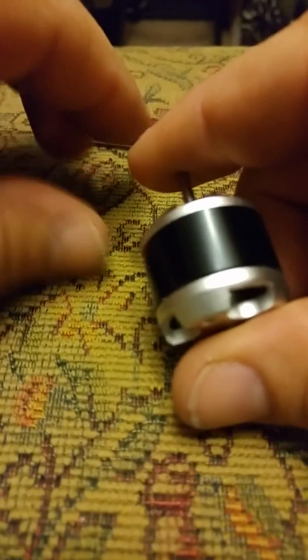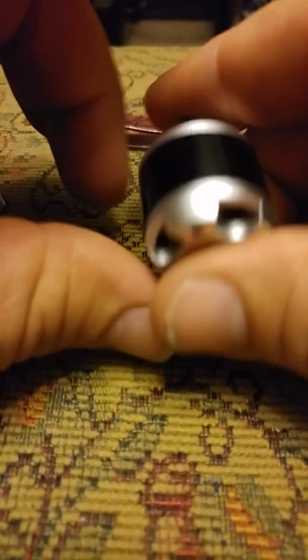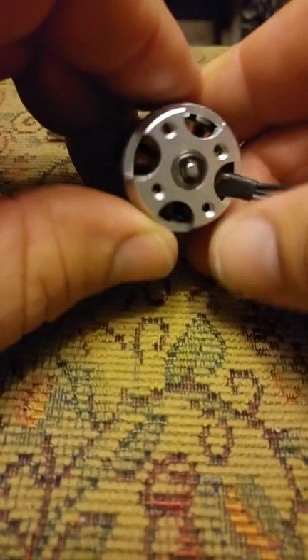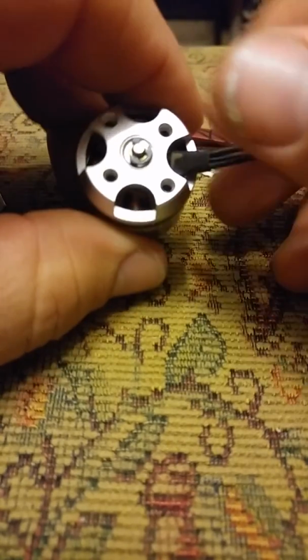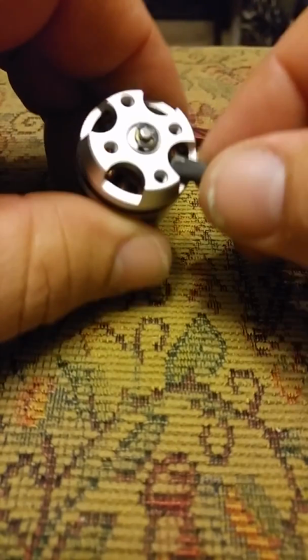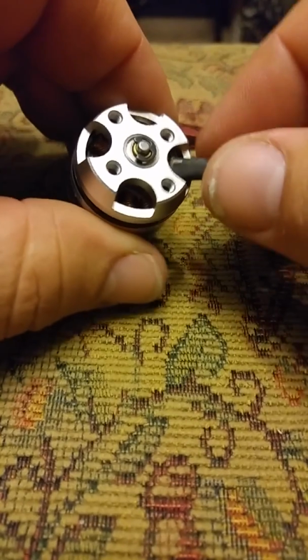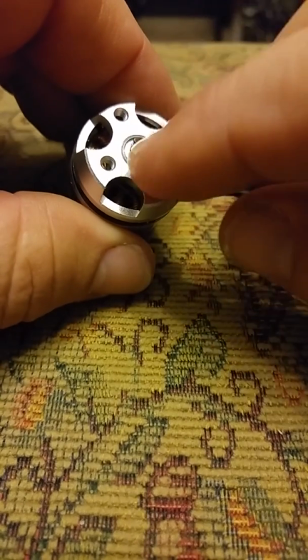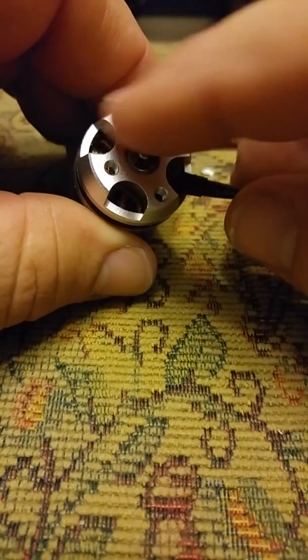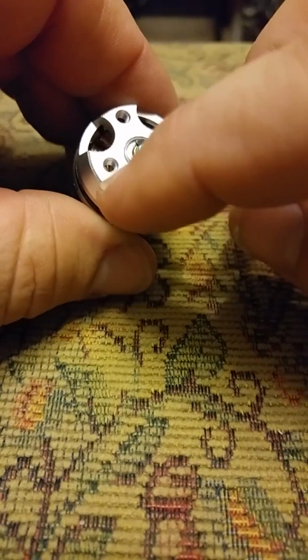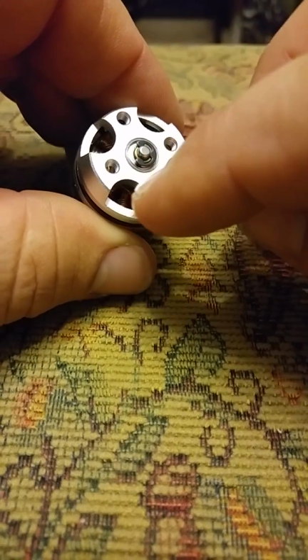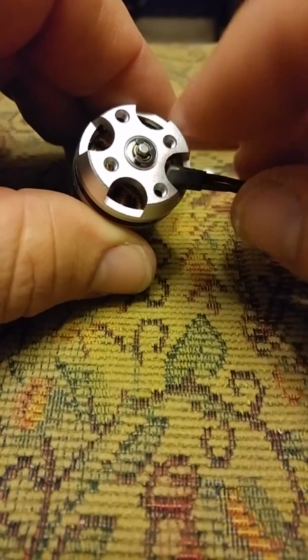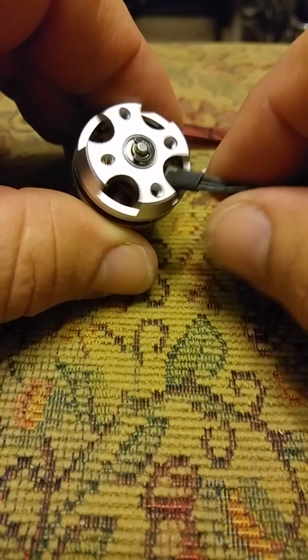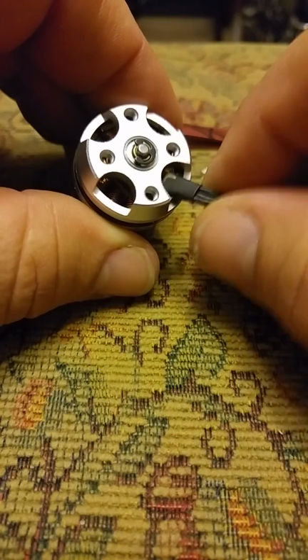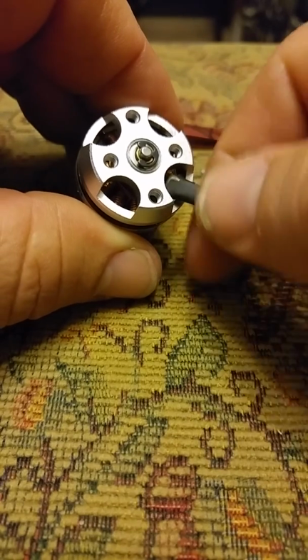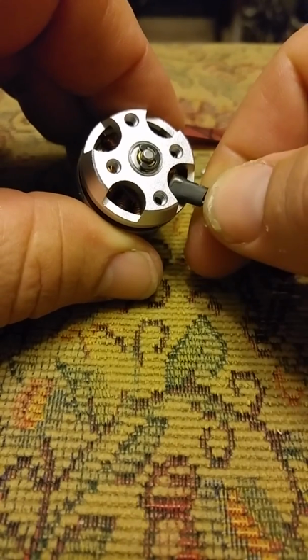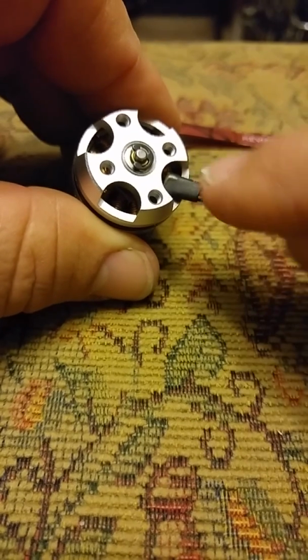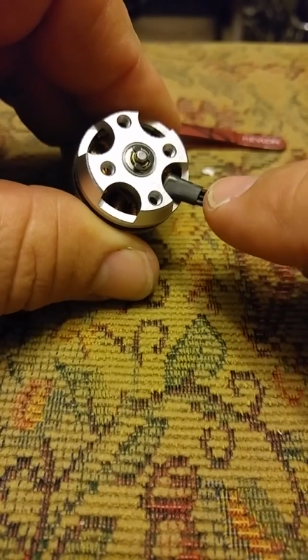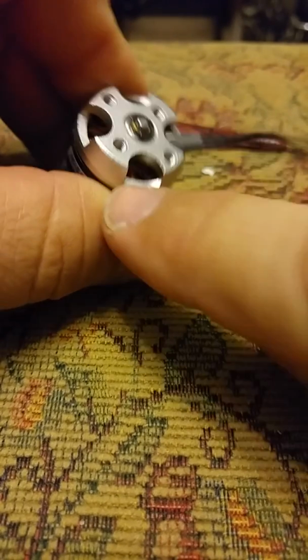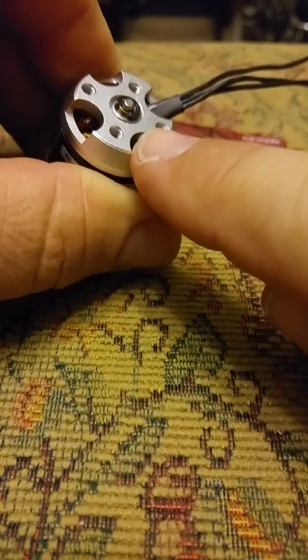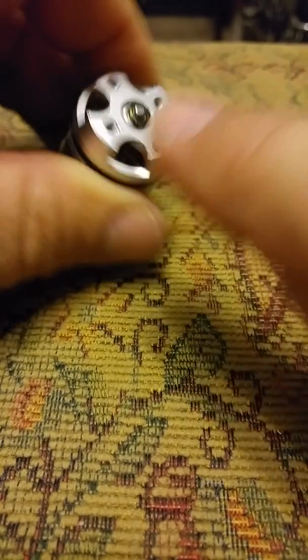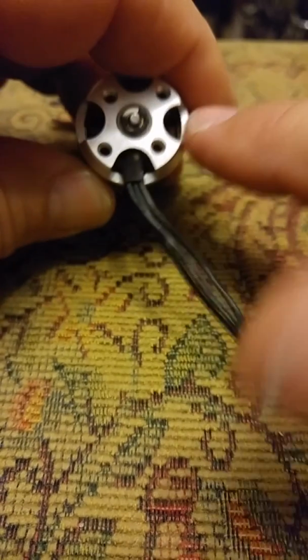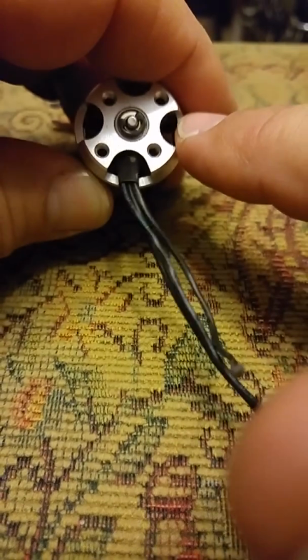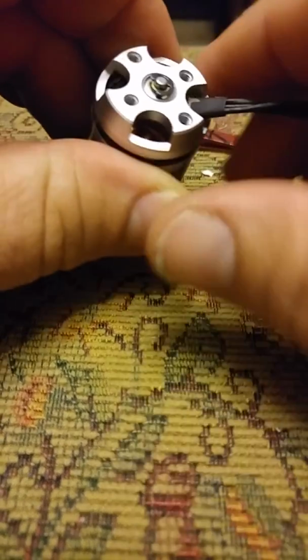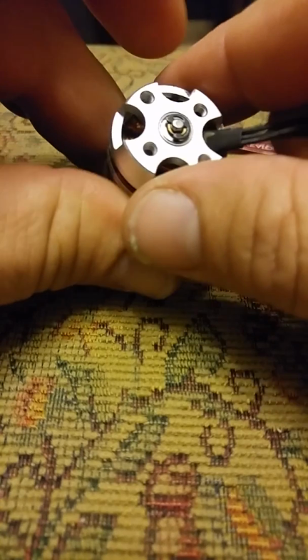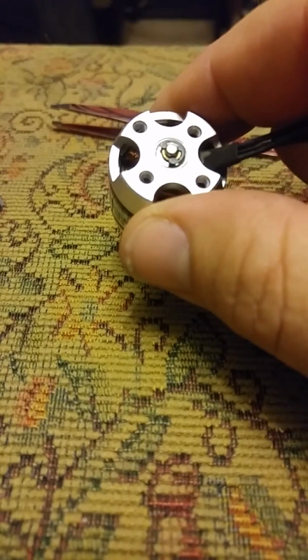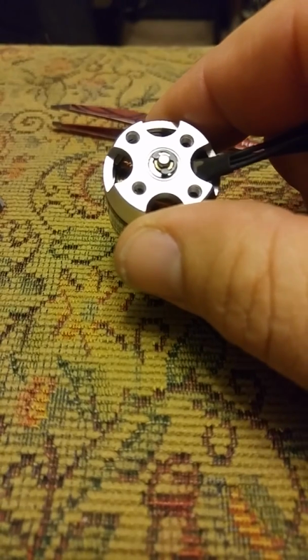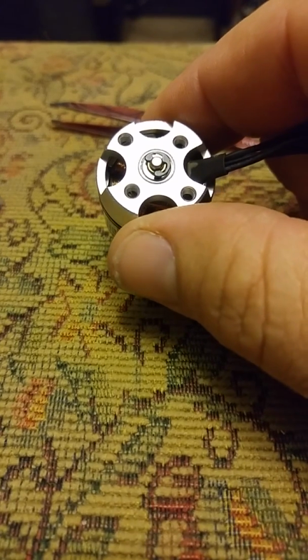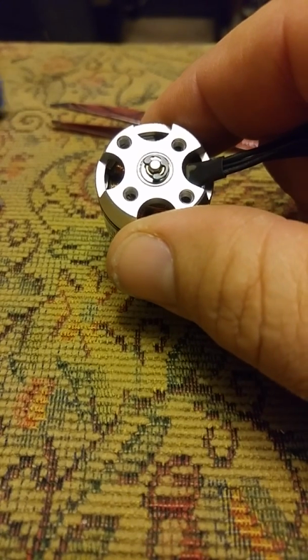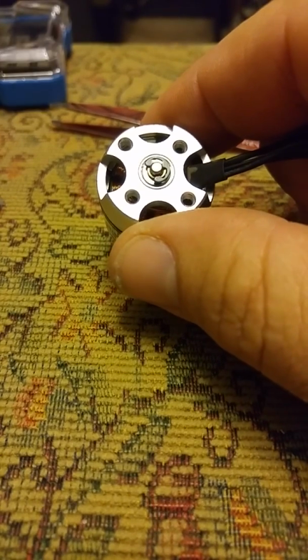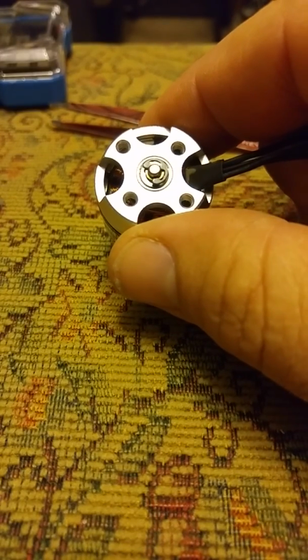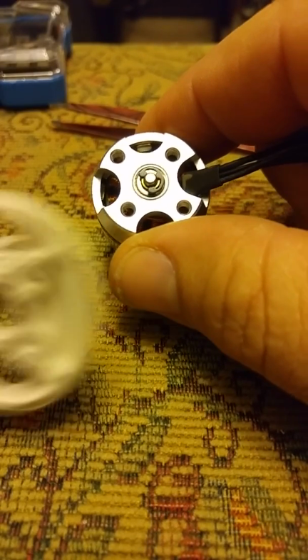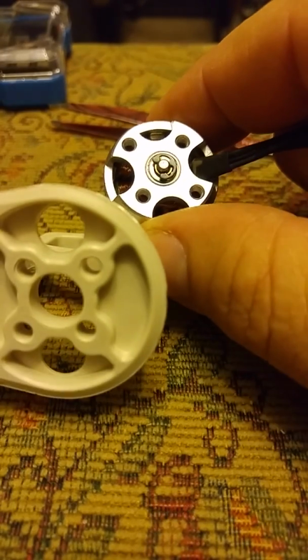Hello, it's Jeff Eshox, and I'm here to show you how to switch this wire set from here to here or here. It doesn't take very many tools. It's pretty easy to do.